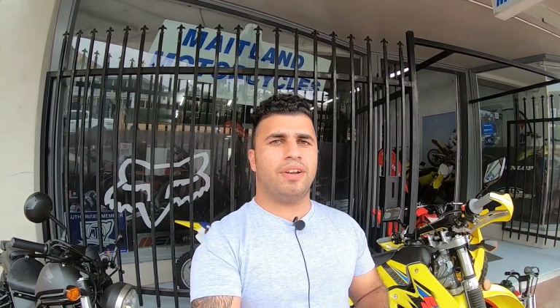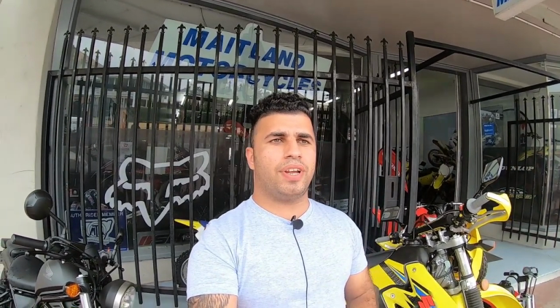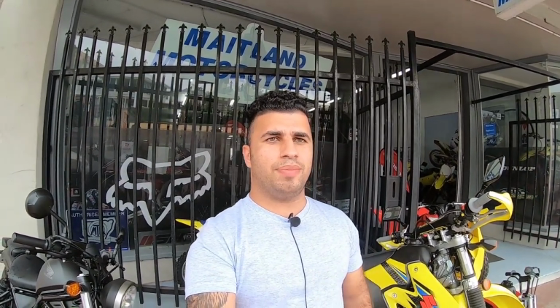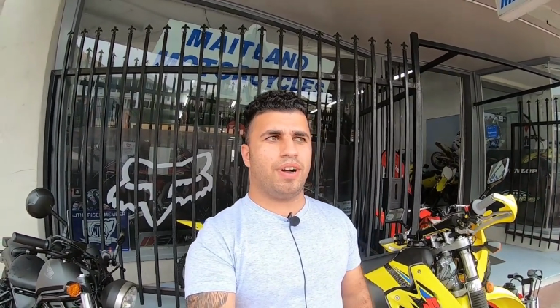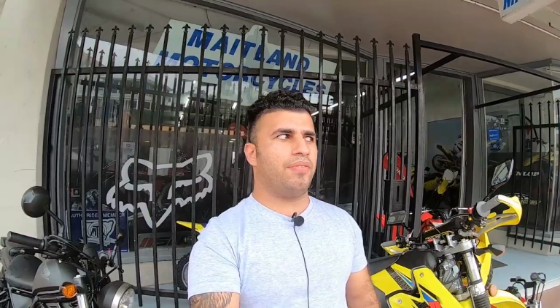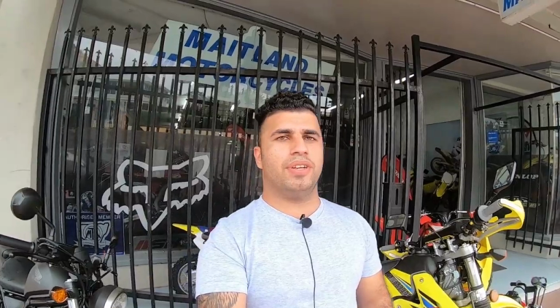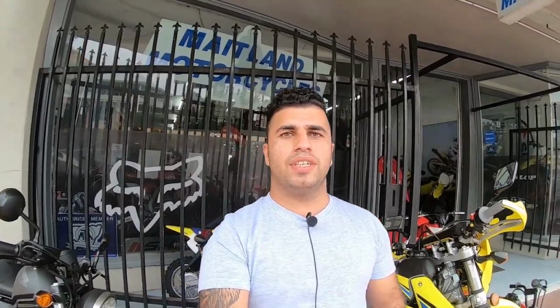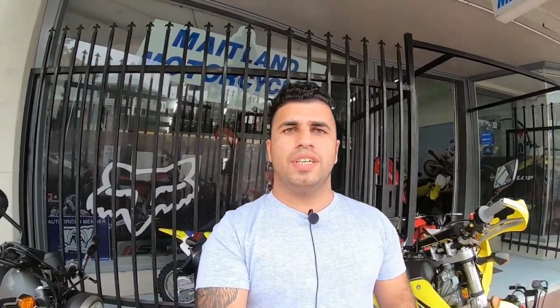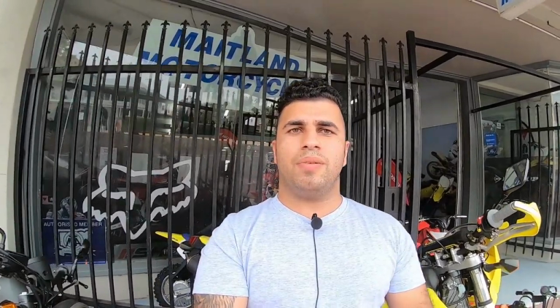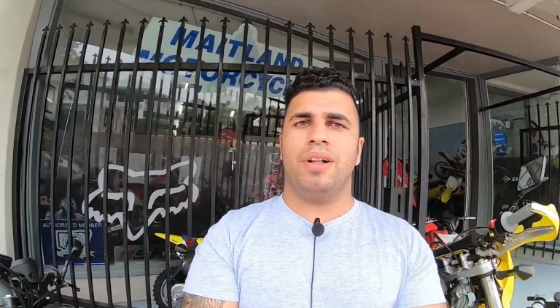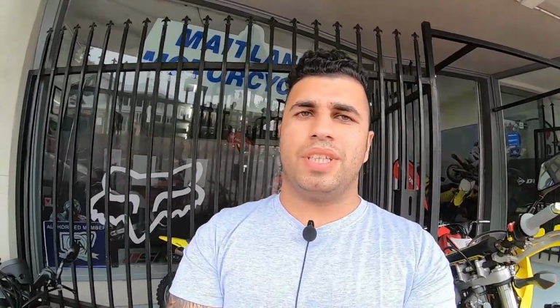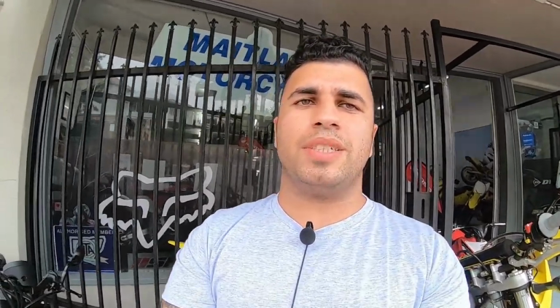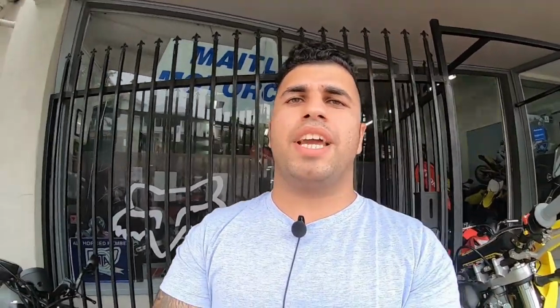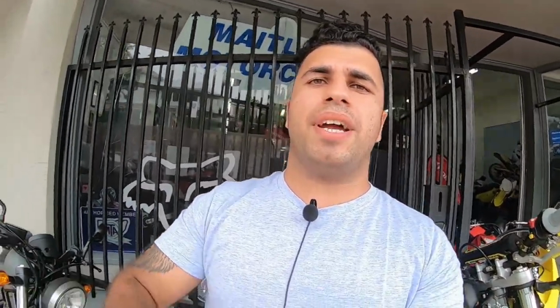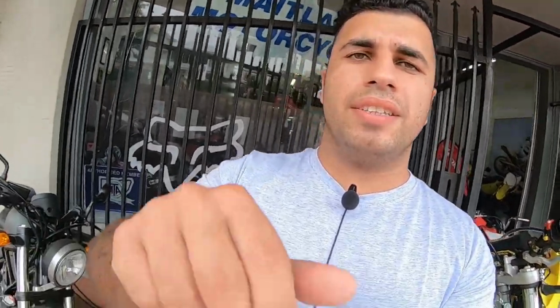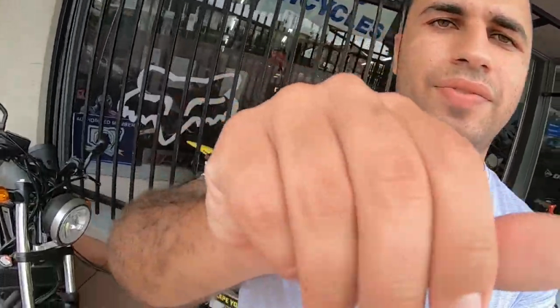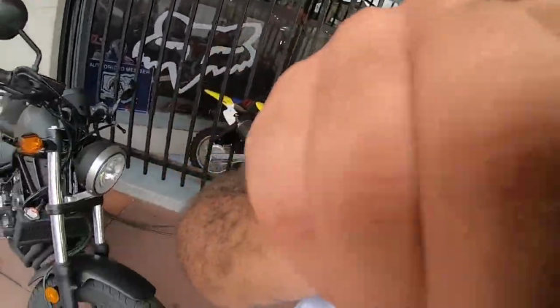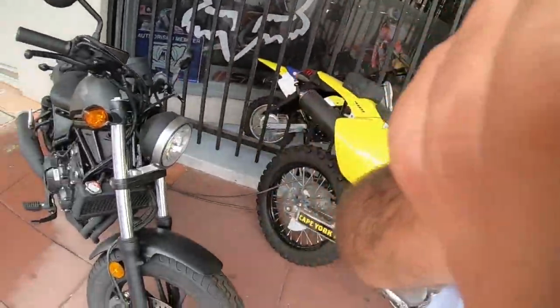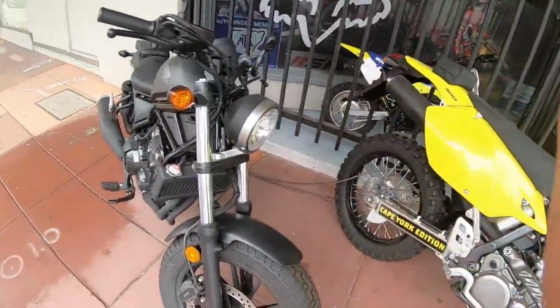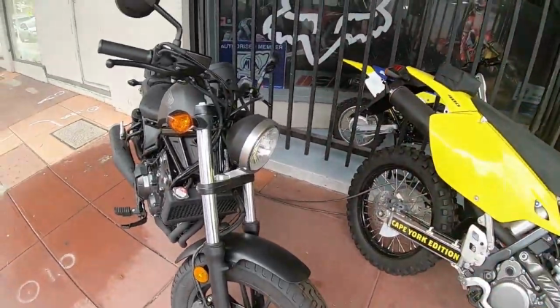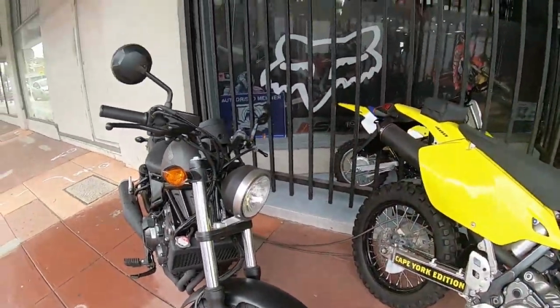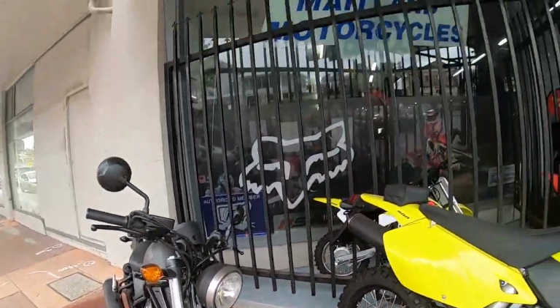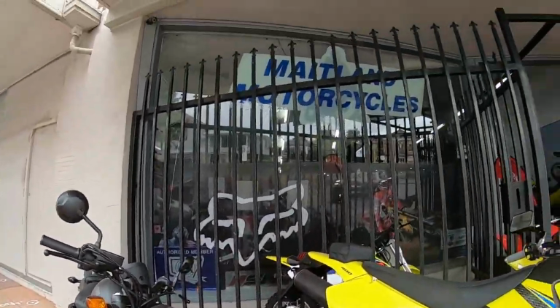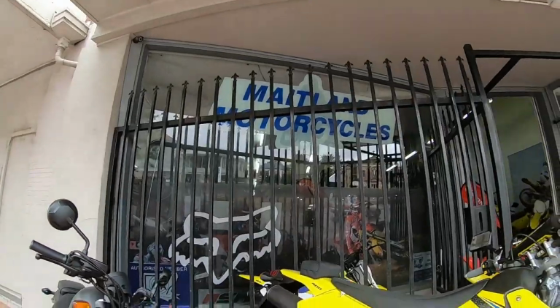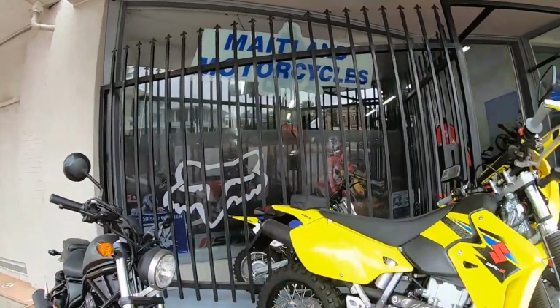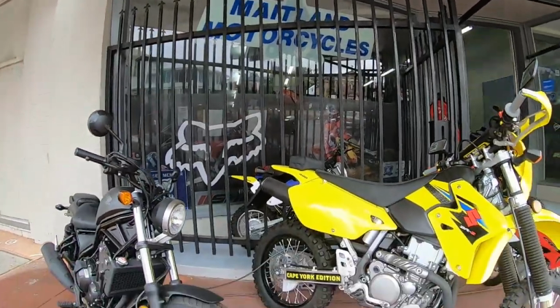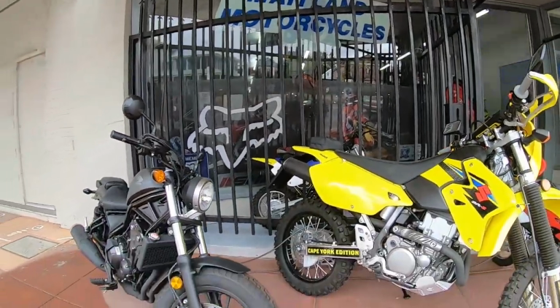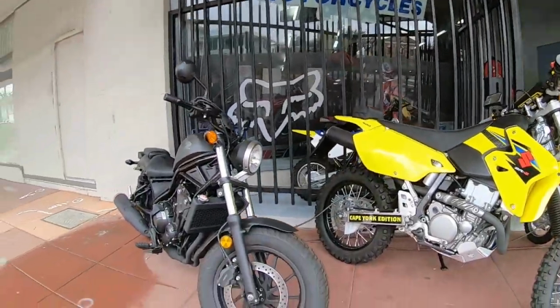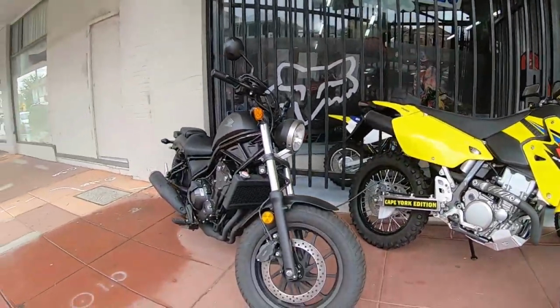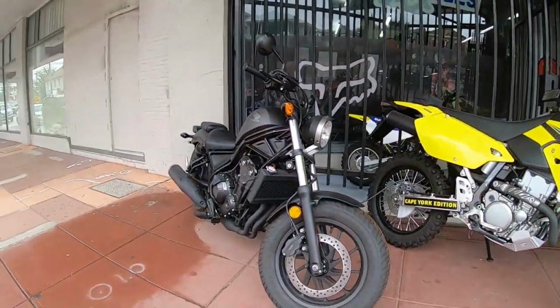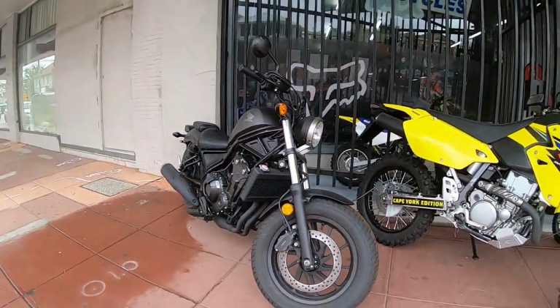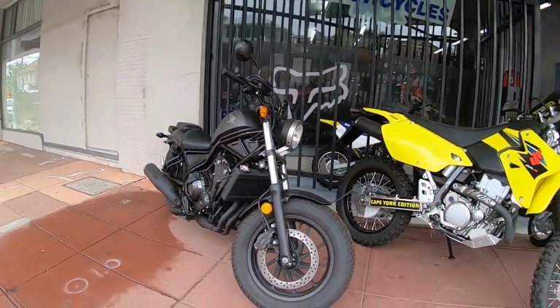So what I'll do is adjust my camera angle and give you guys a quick tour of the Maitland Motorcycles shop.